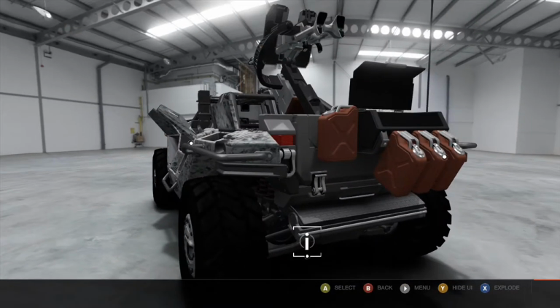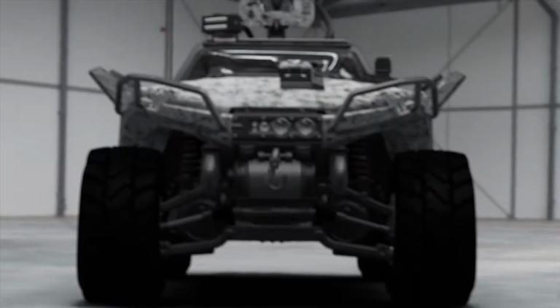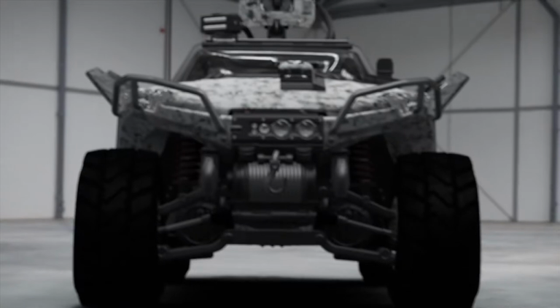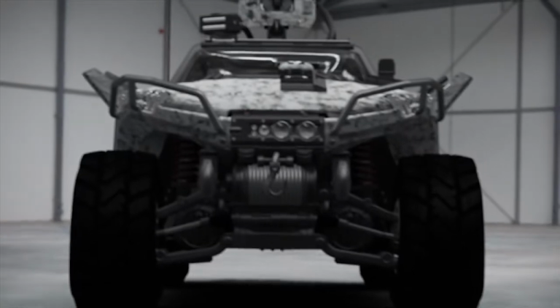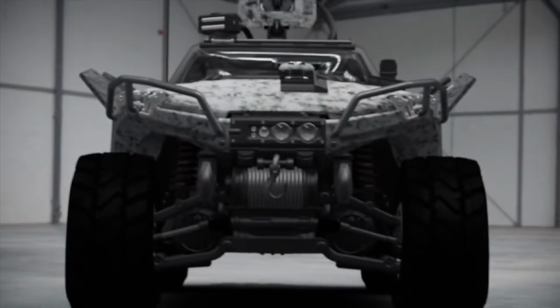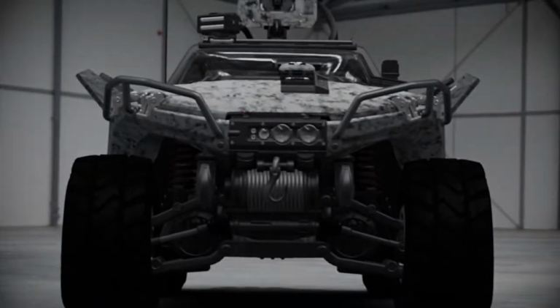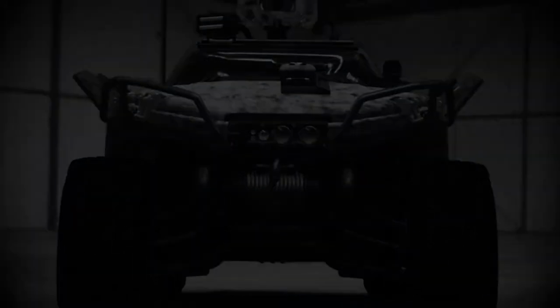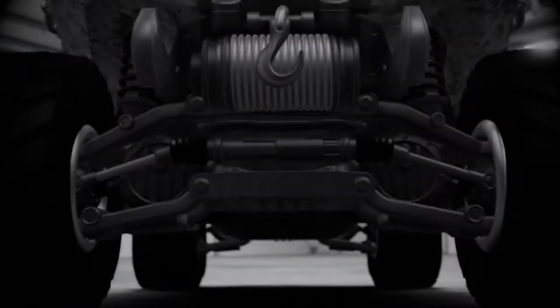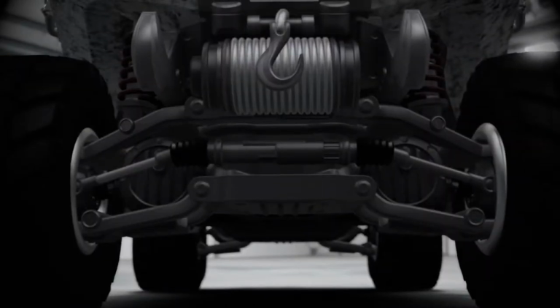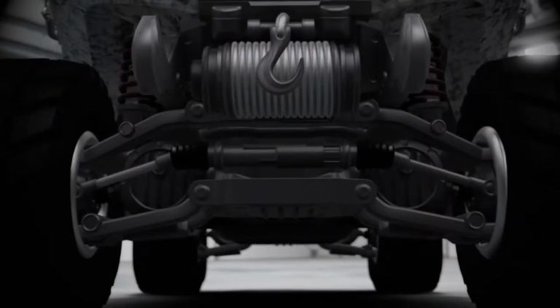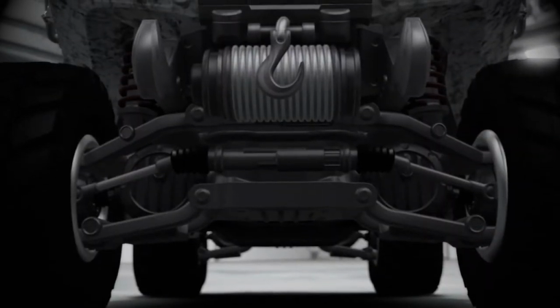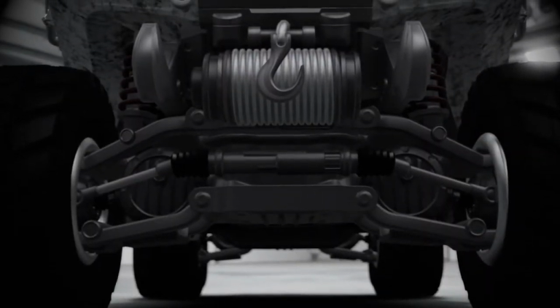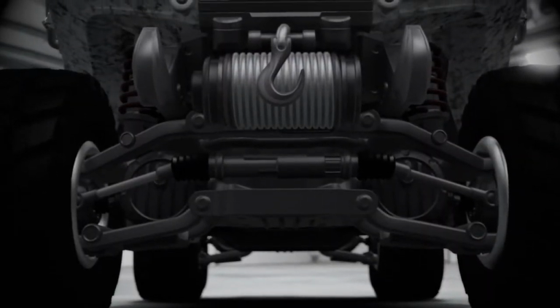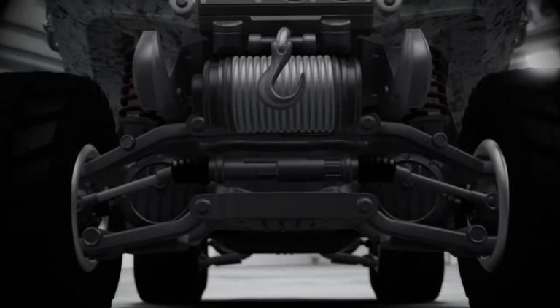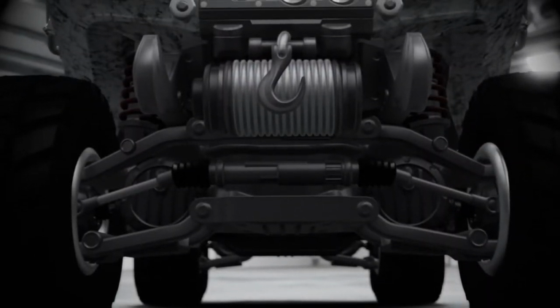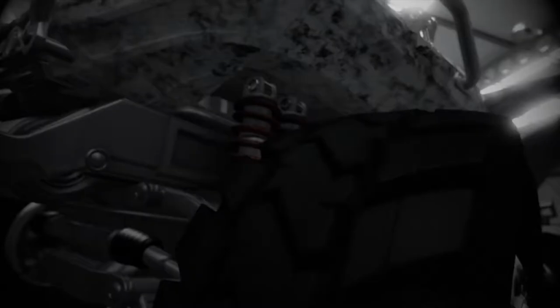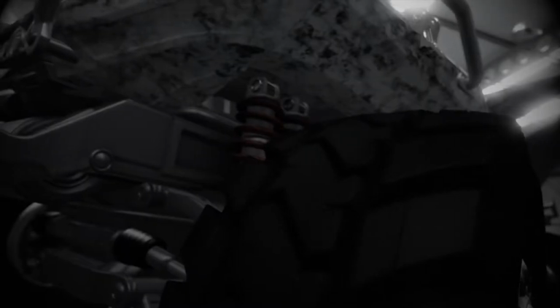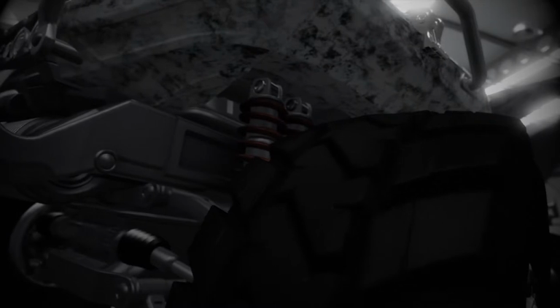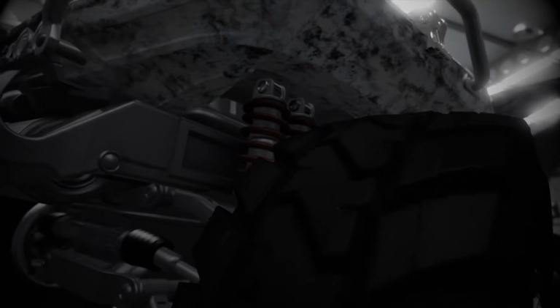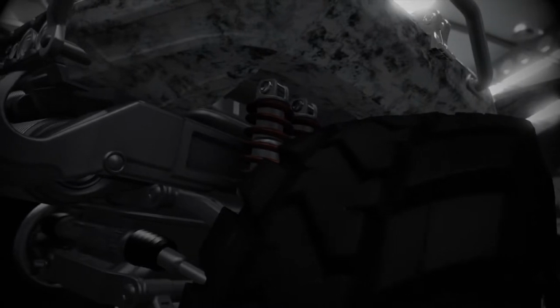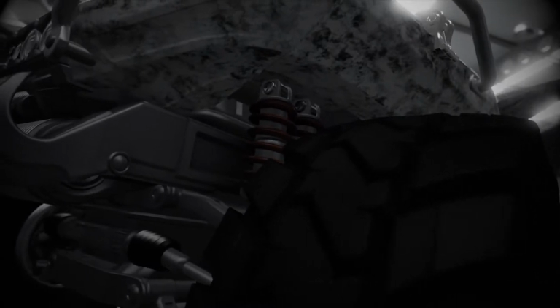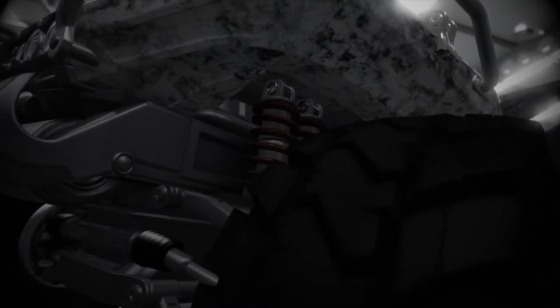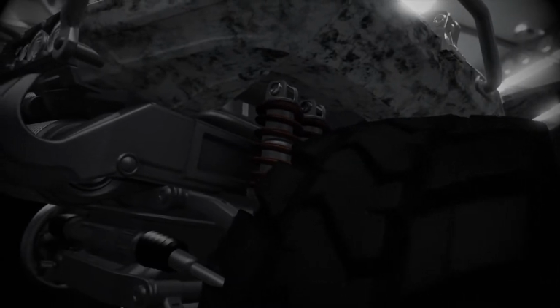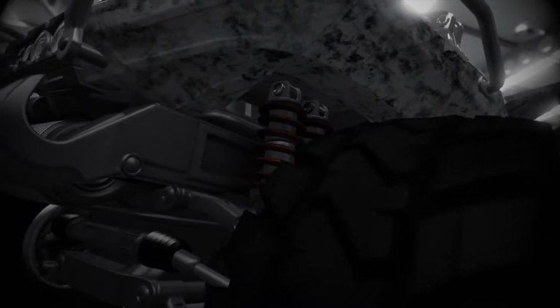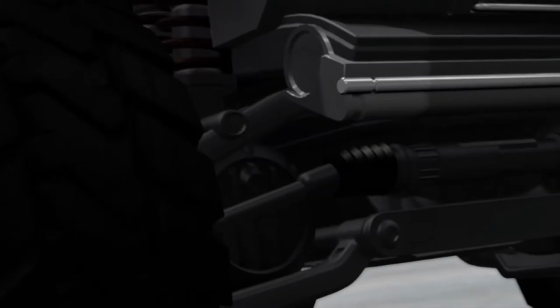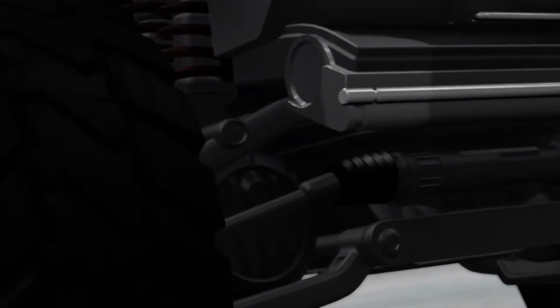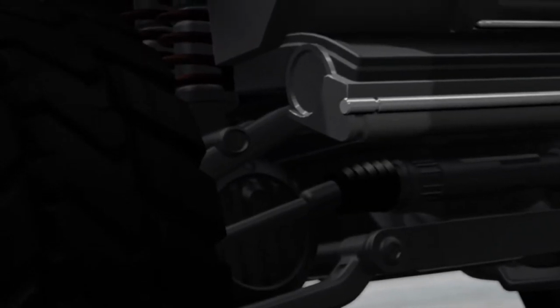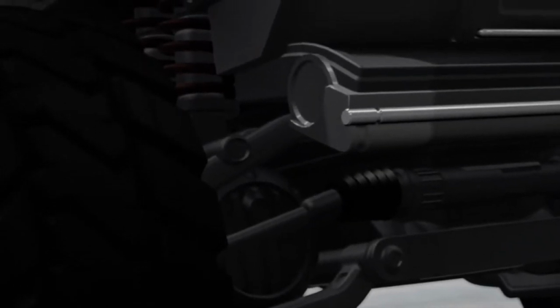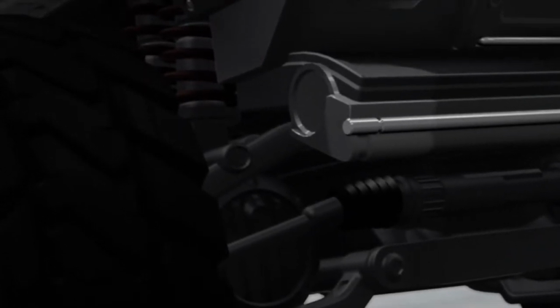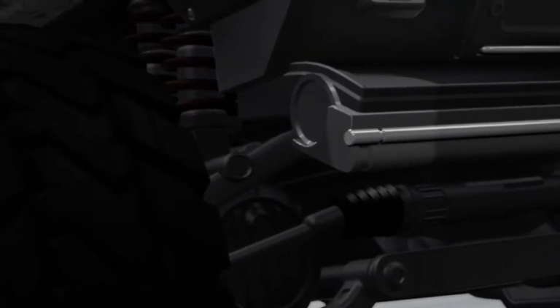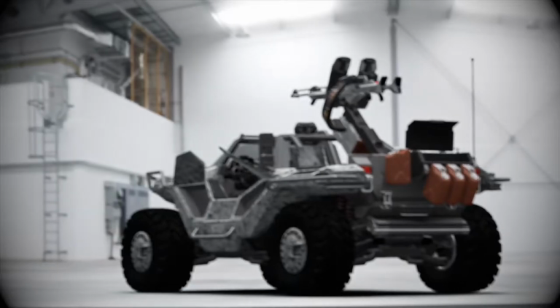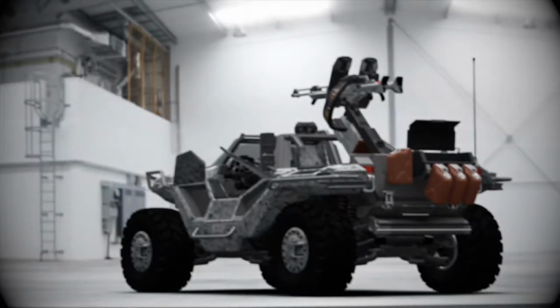The Warthog's independent swing-arm suspension is tuned for relatively low speeds and, depending on the vehicle's loadout, for hard braking, high g-forces, and variable centers of gravity.